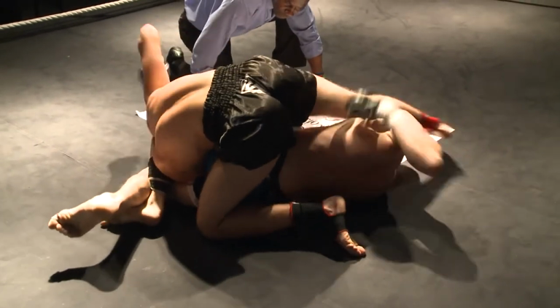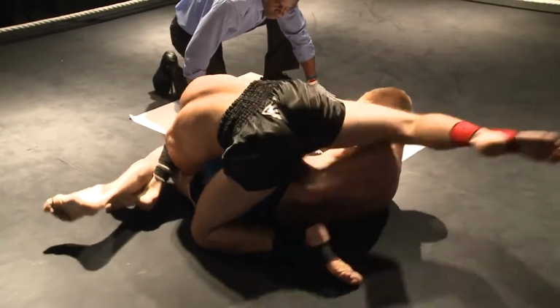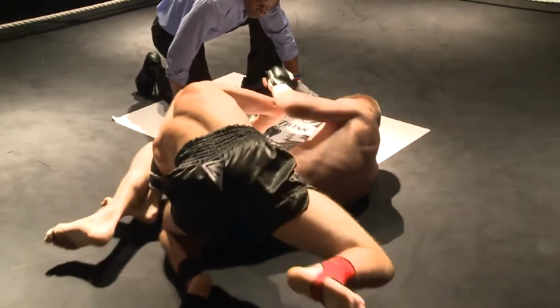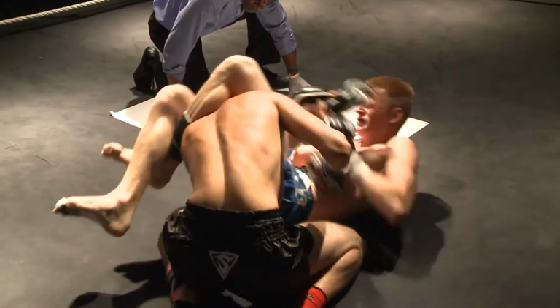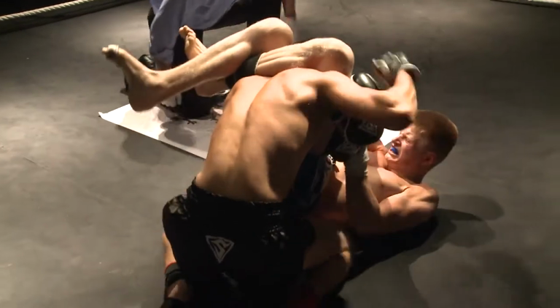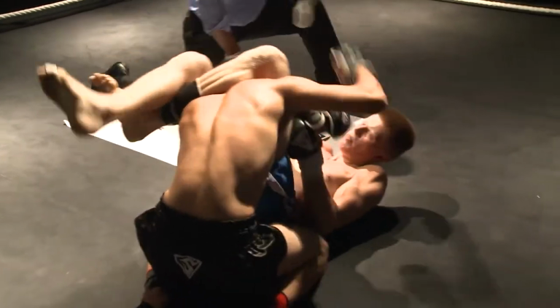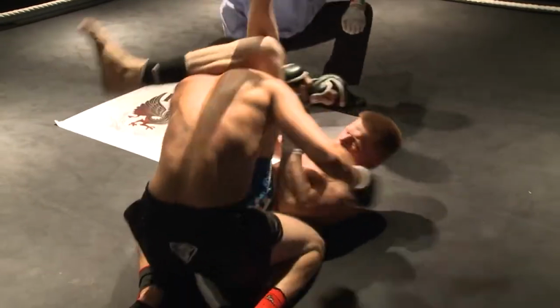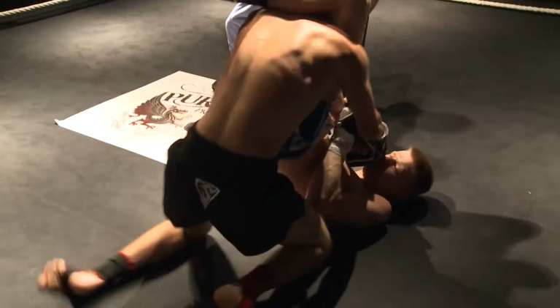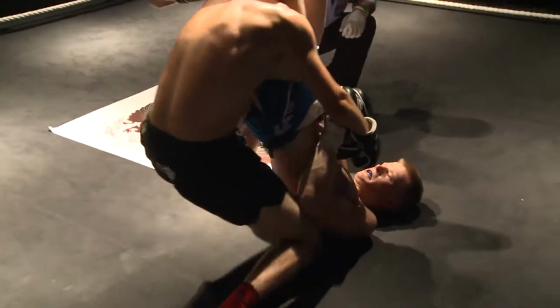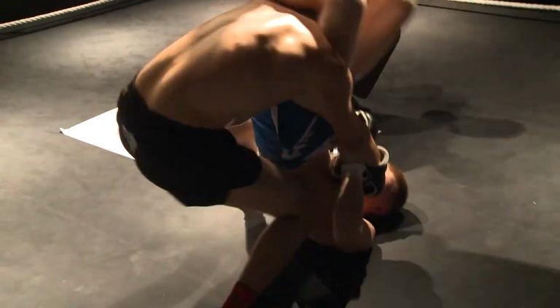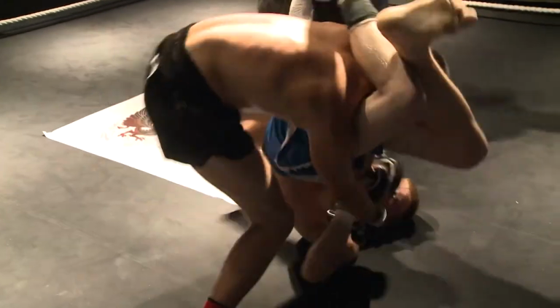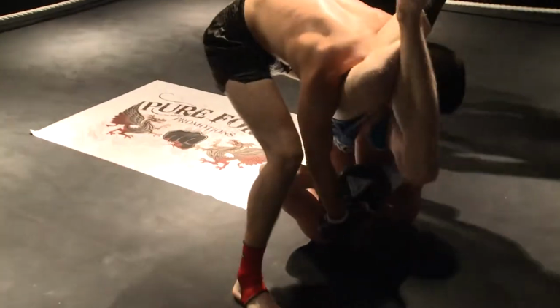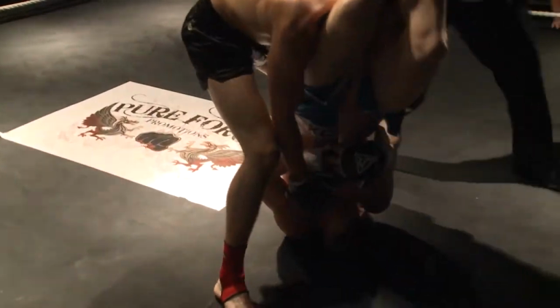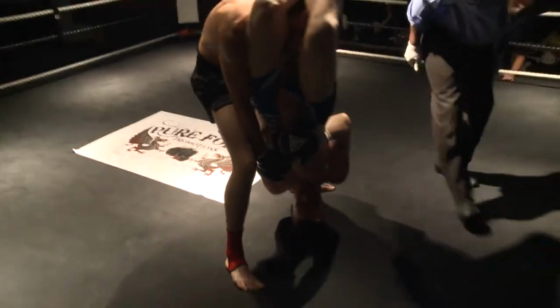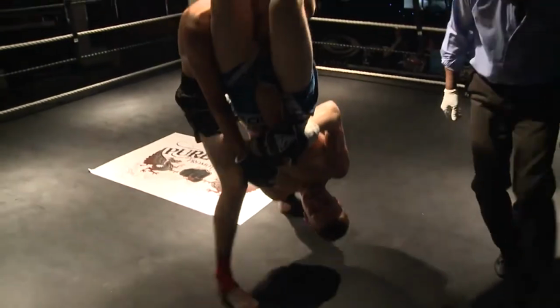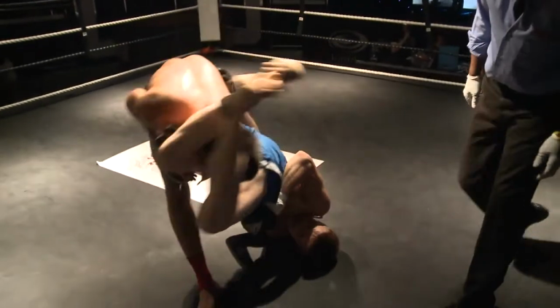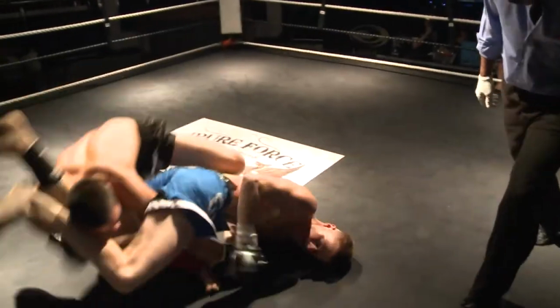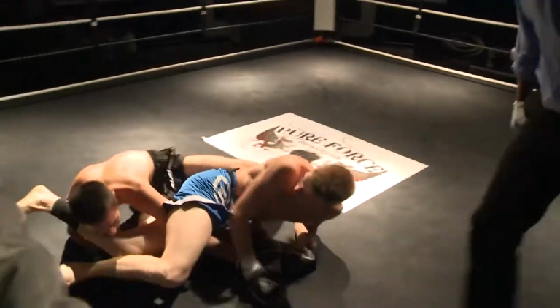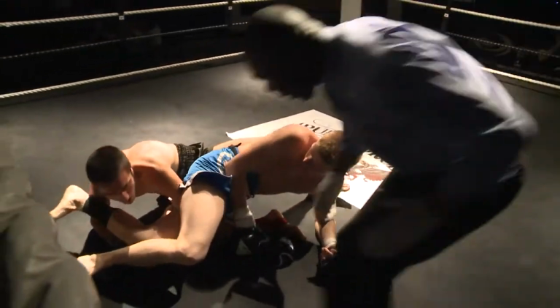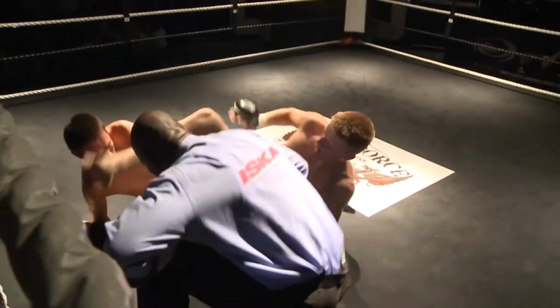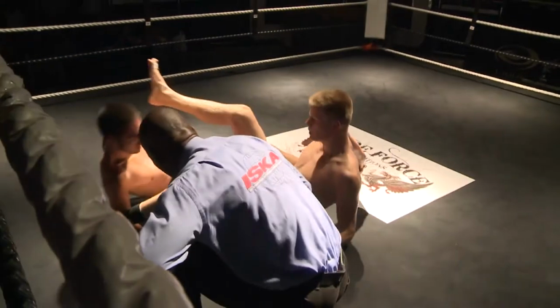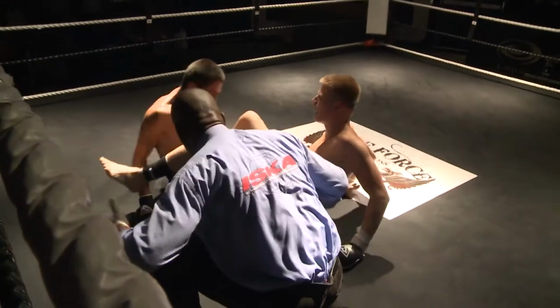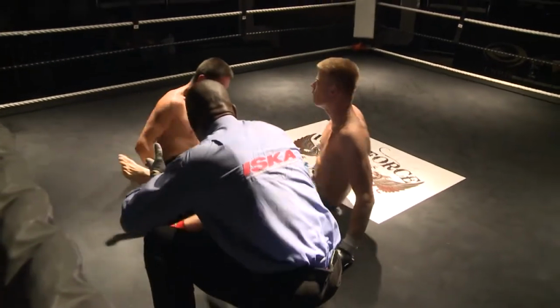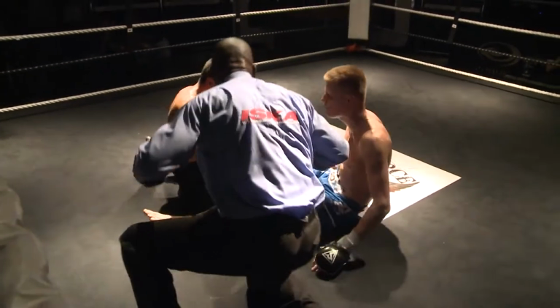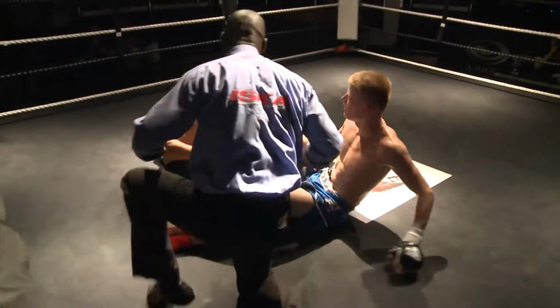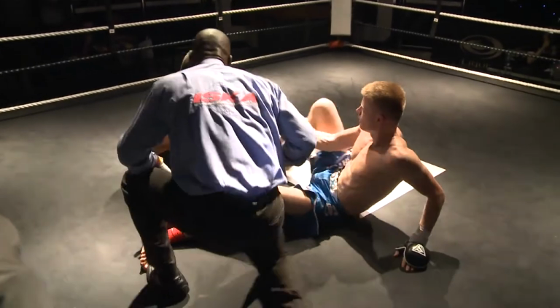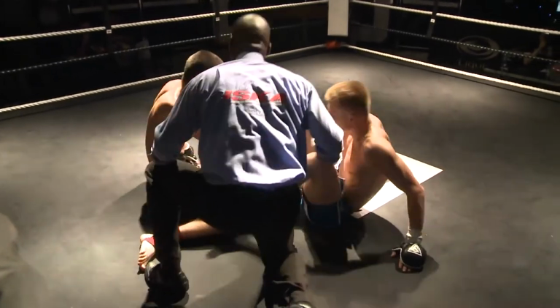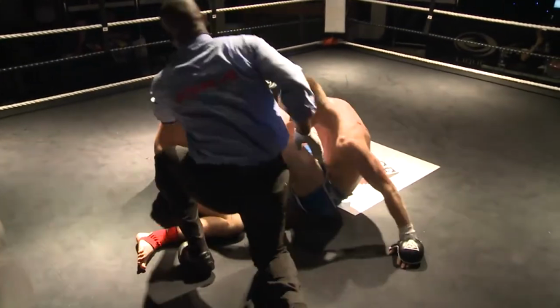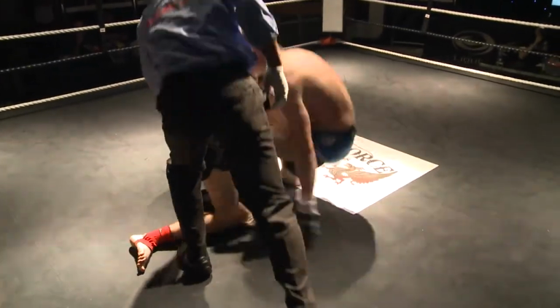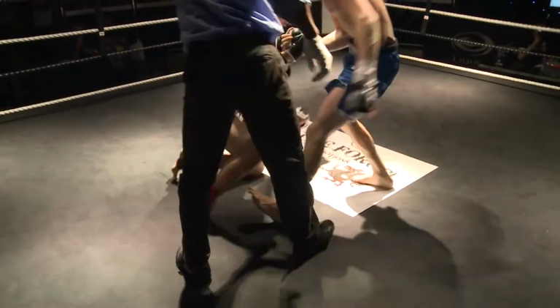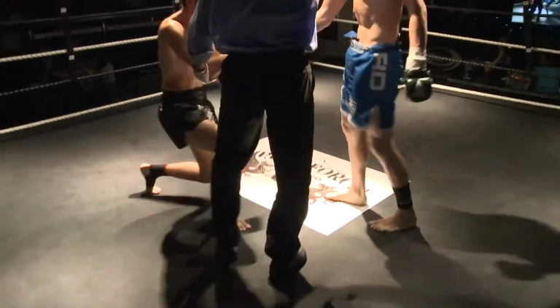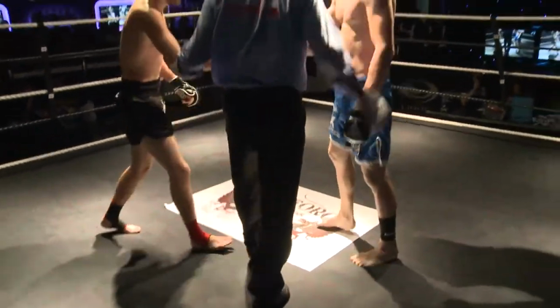One thing you learn with a triangle choke: if you slam someone, it gets tighter. Well, again, these are amateurs — it's a learning curve — but he's going to go for it again. But this could be all over. No — and they separate. He tapped. He did tap, you're right.